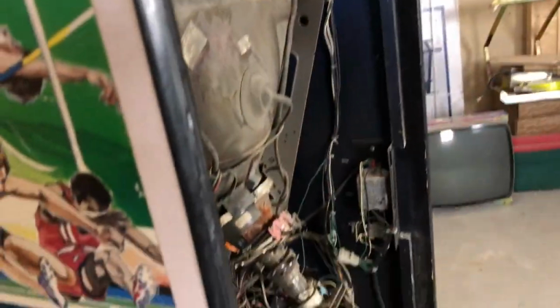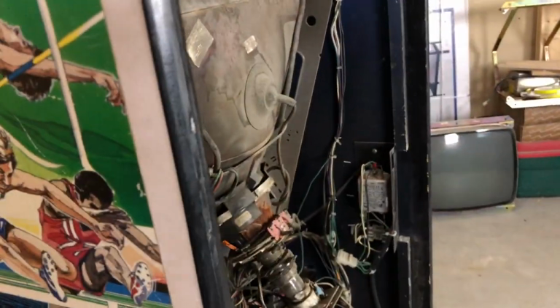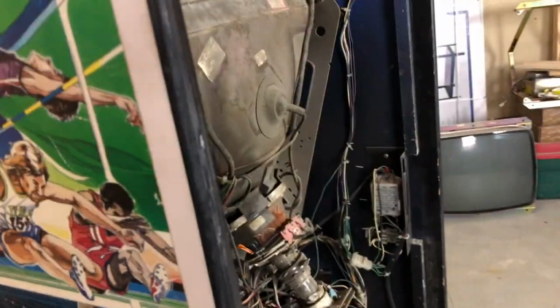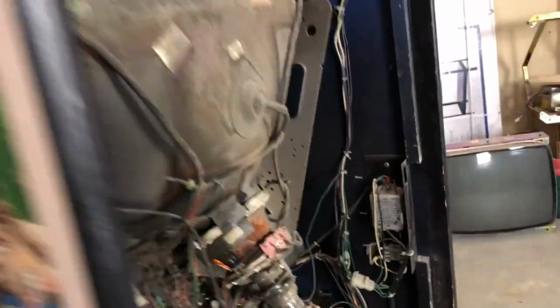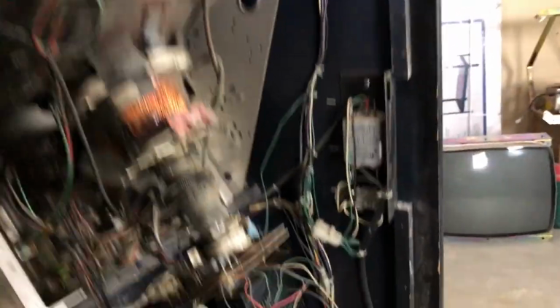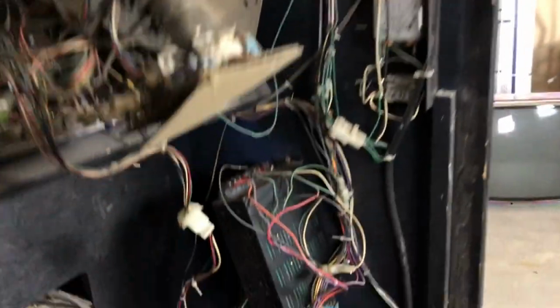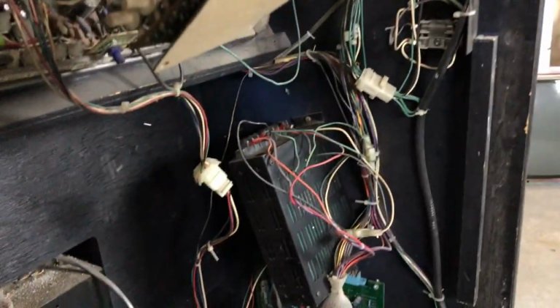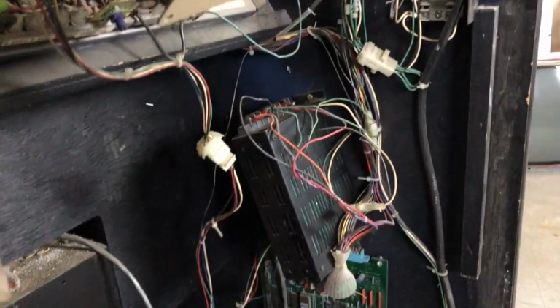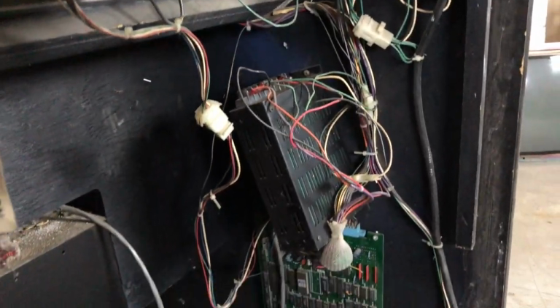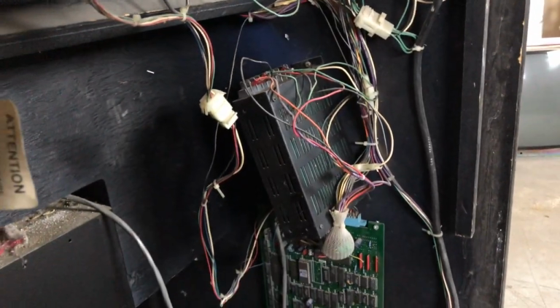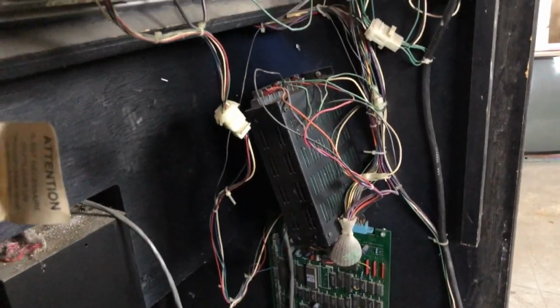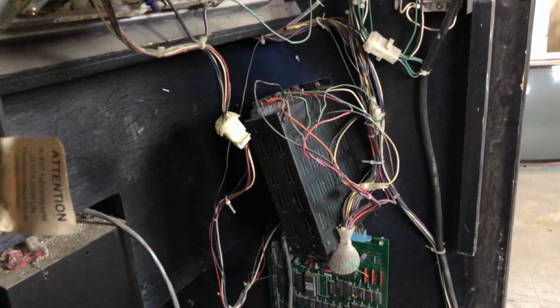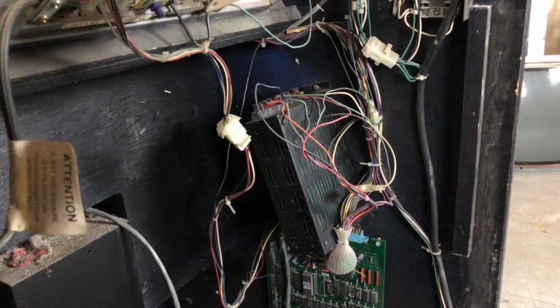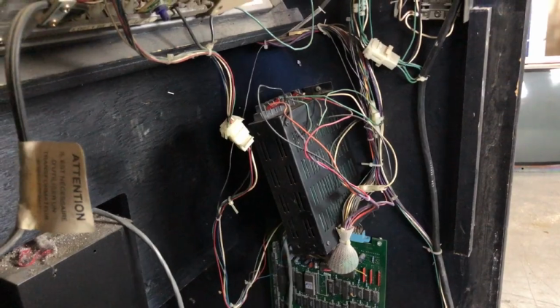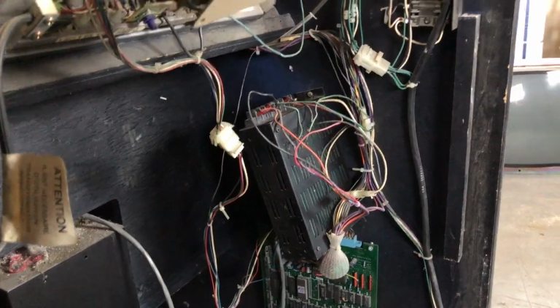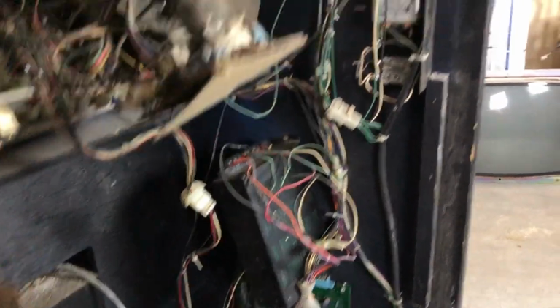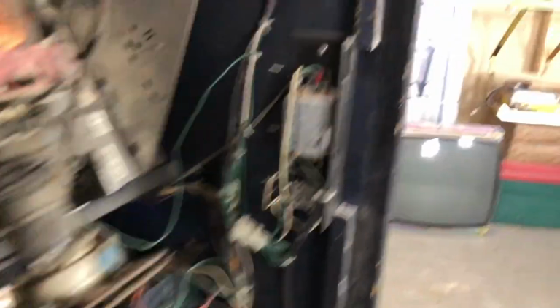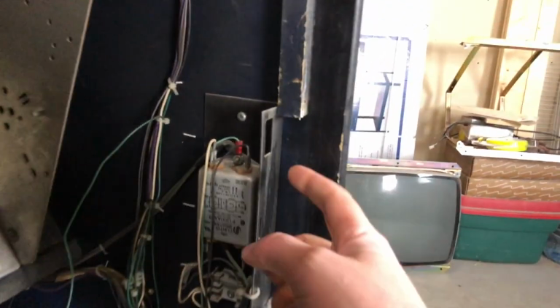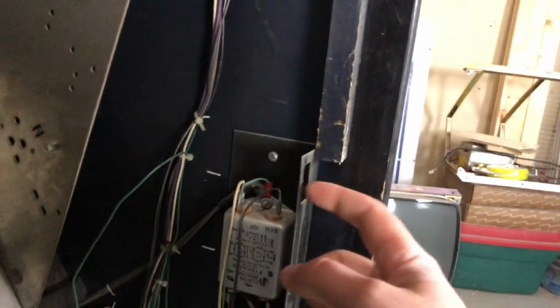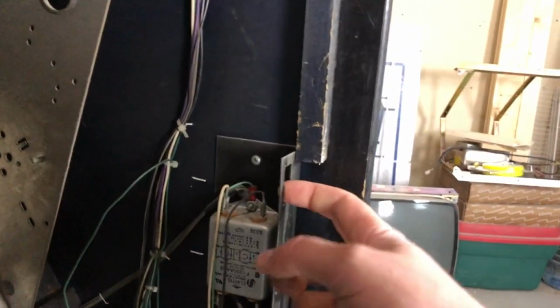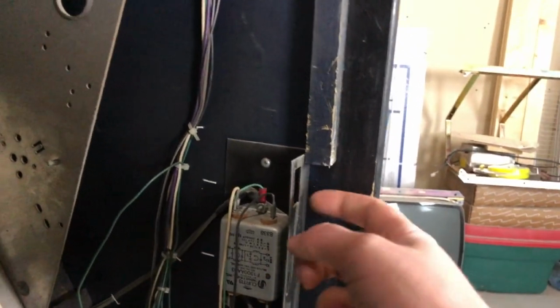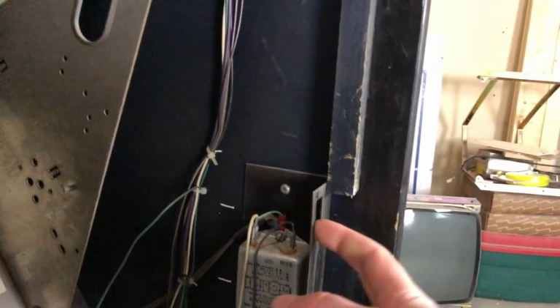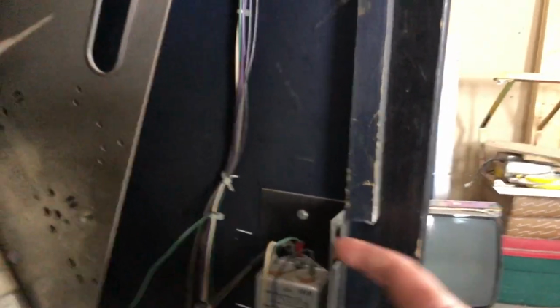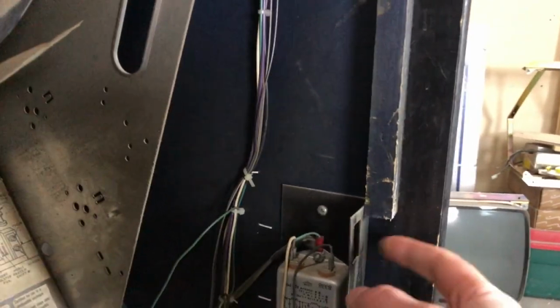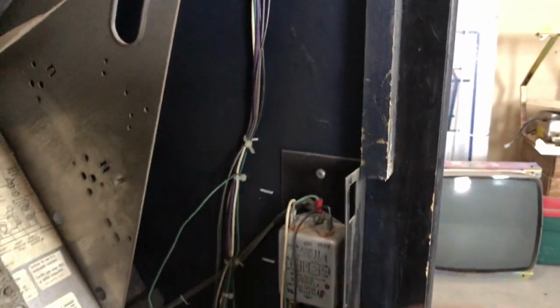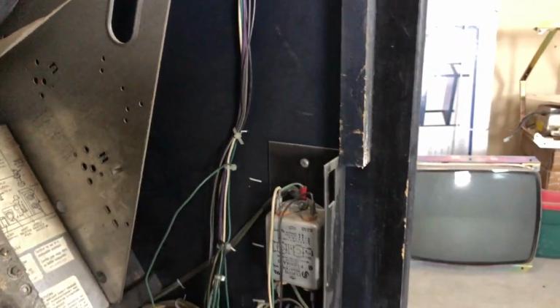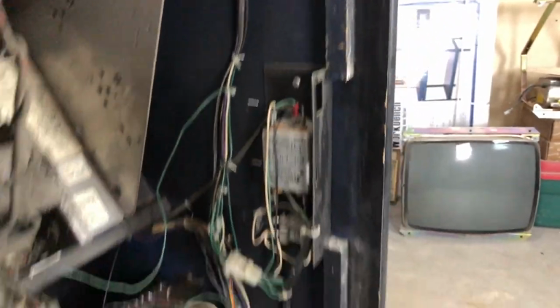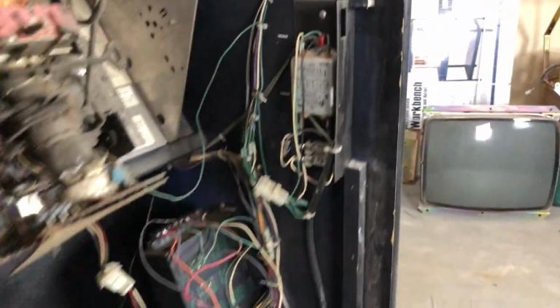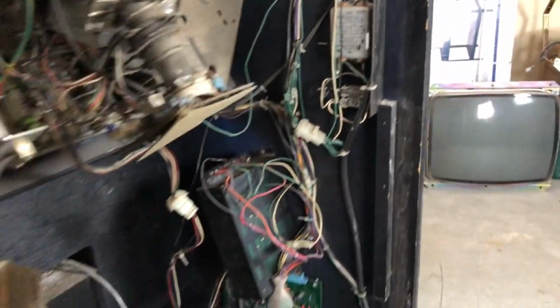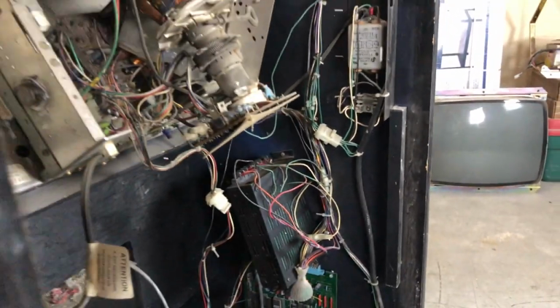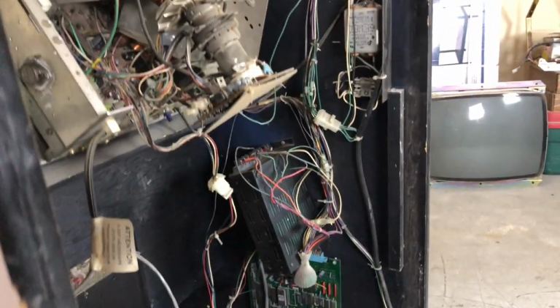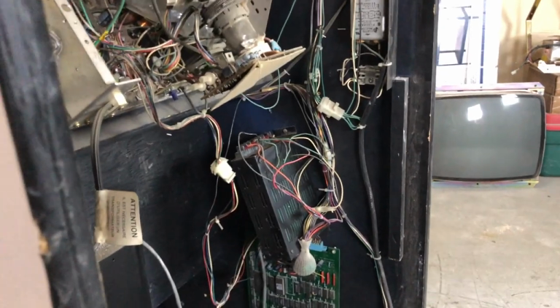The harness looks like it hasn't been chopped up too terribly much, which will be good. But they did pull out the switch on the back — but I hate those things anyway.